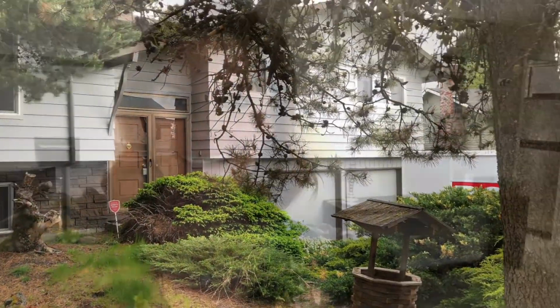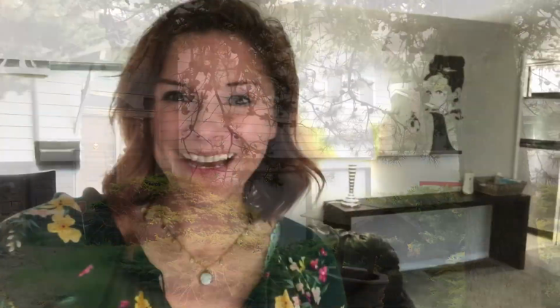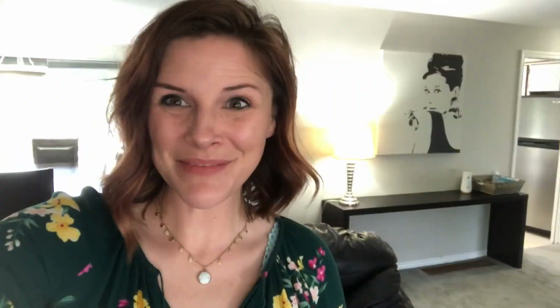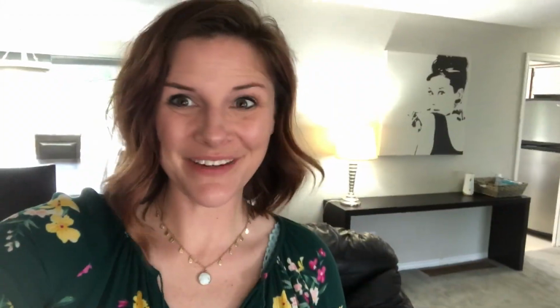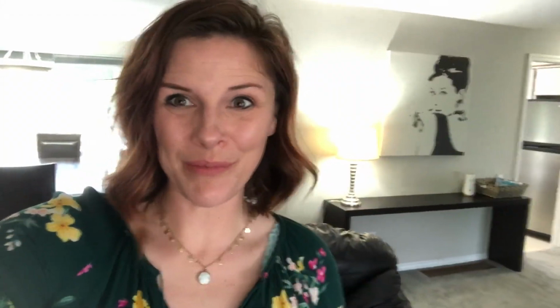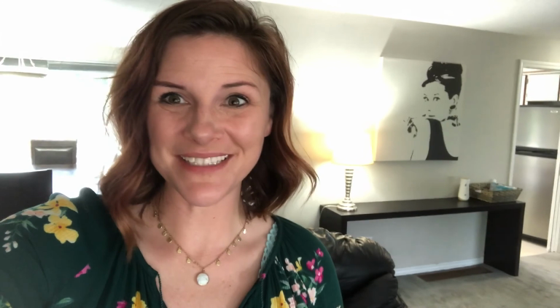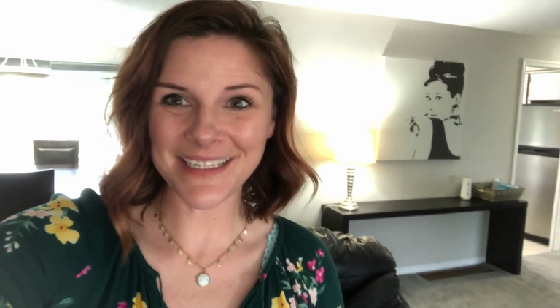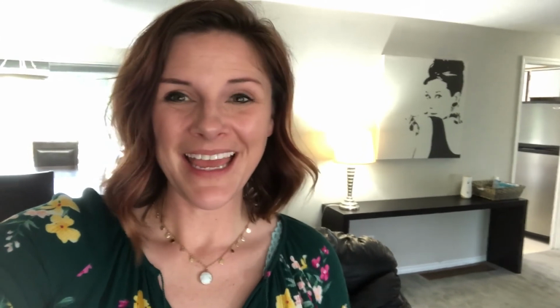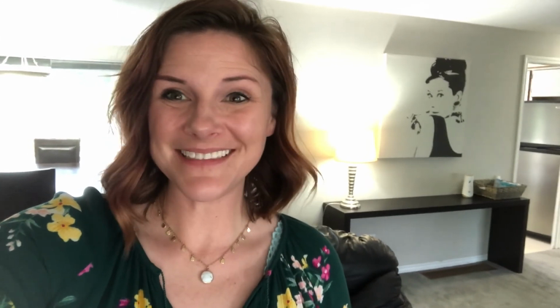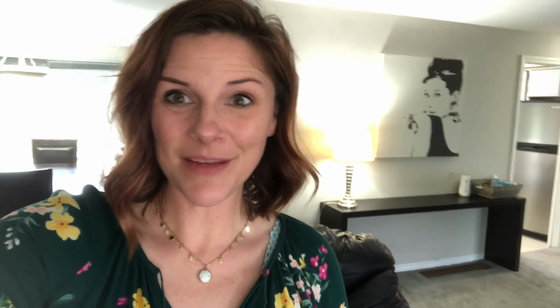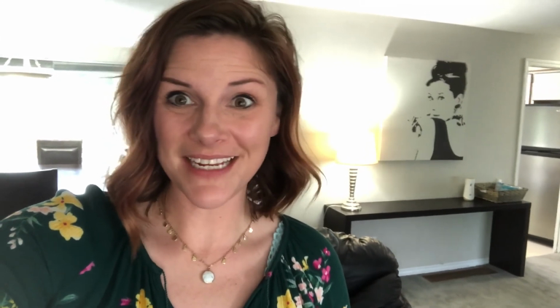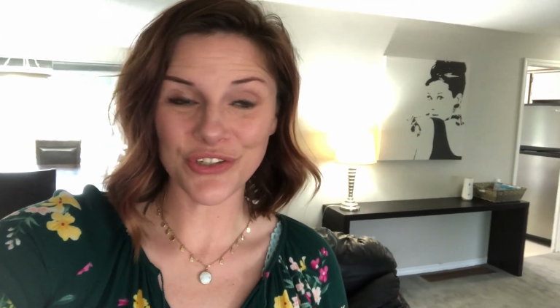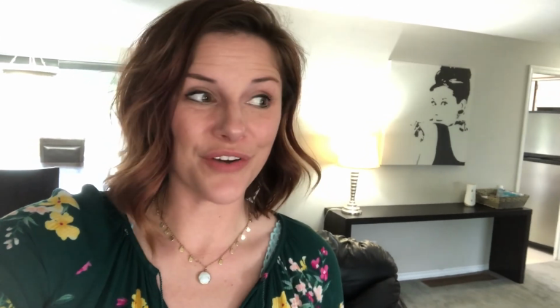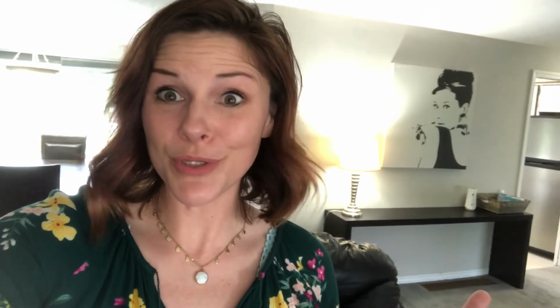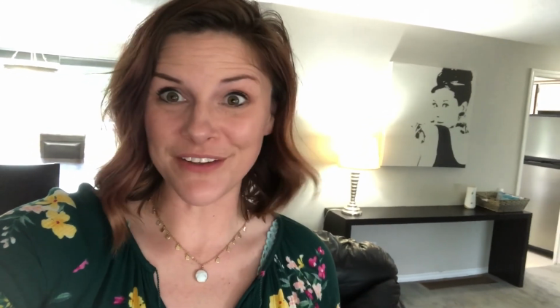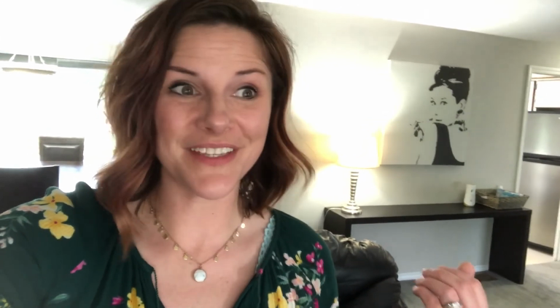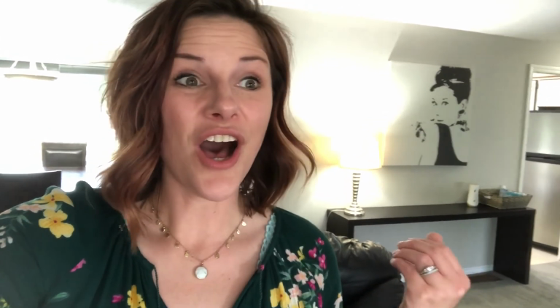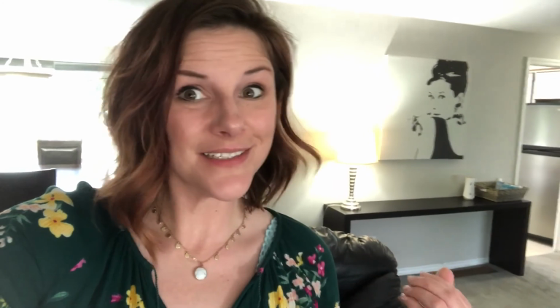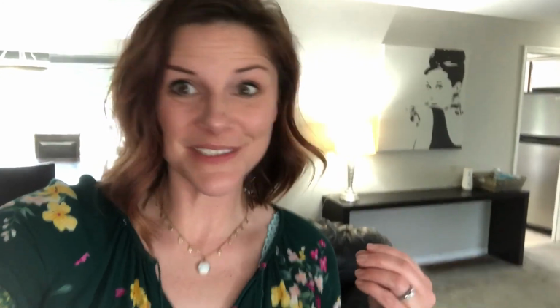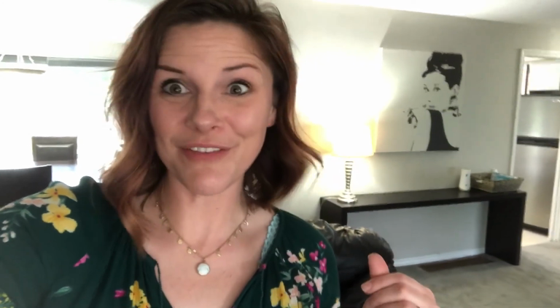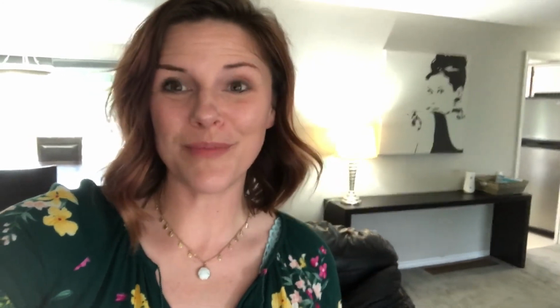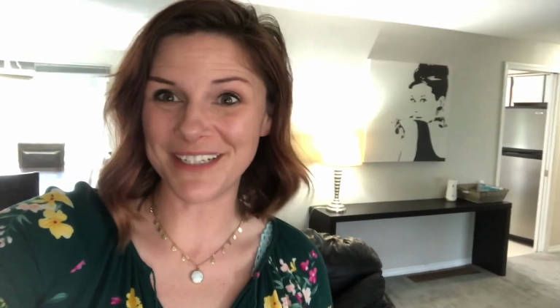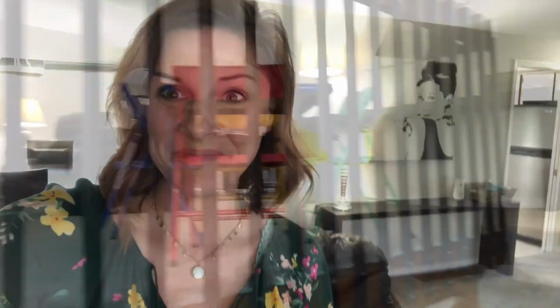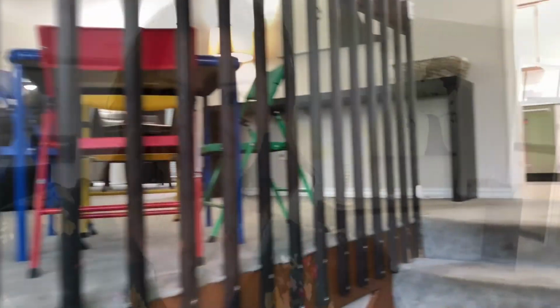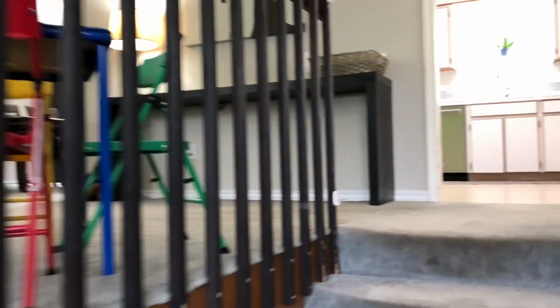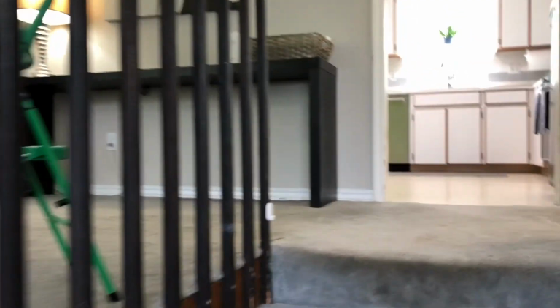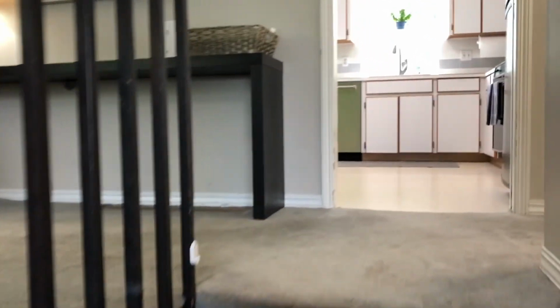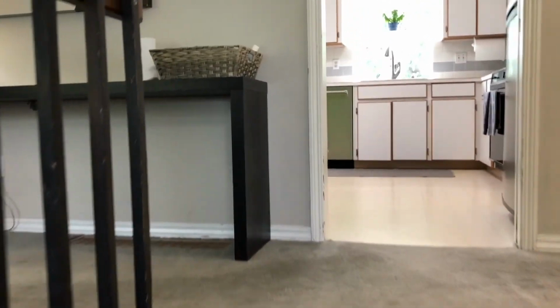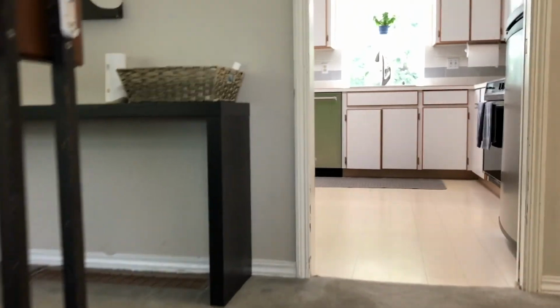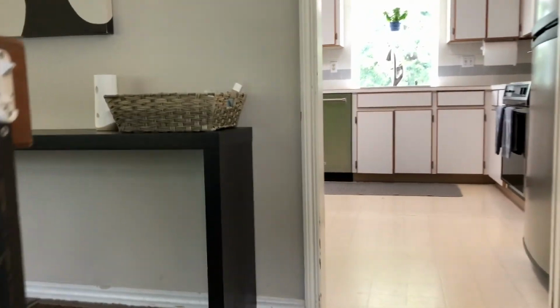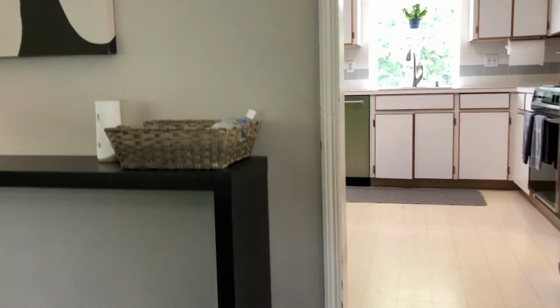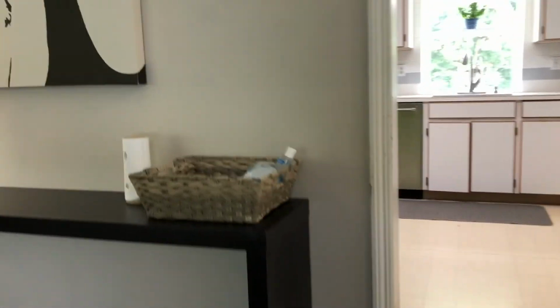Hi guys, Amanda here with the Brian Porter Real Estate Team. Today I'm excited to show you our virtual open house of this awesome split-level home in Milwaukee. Let's get started!